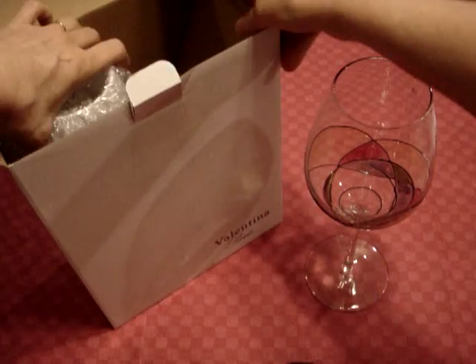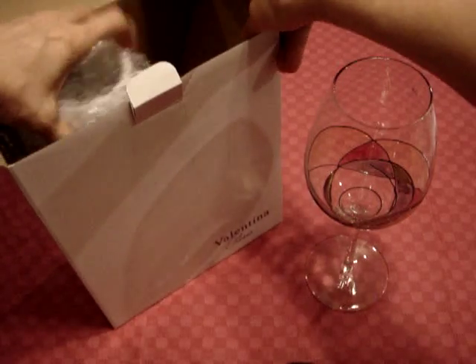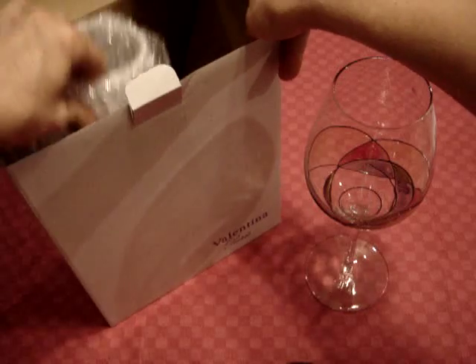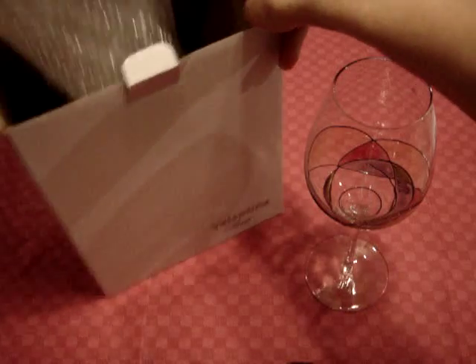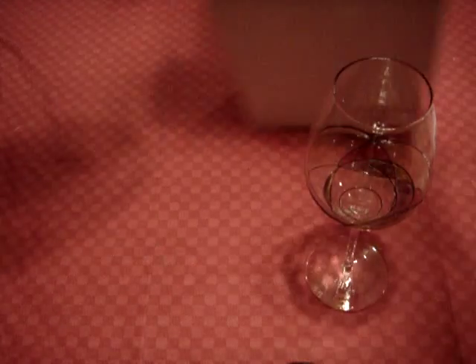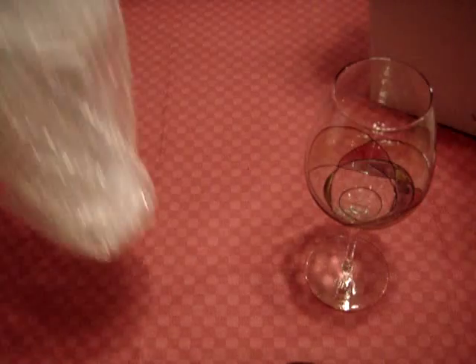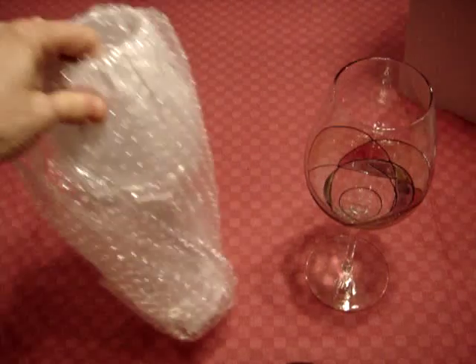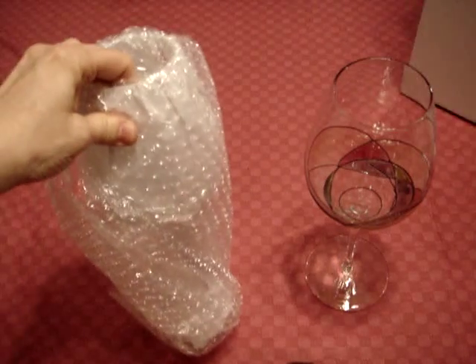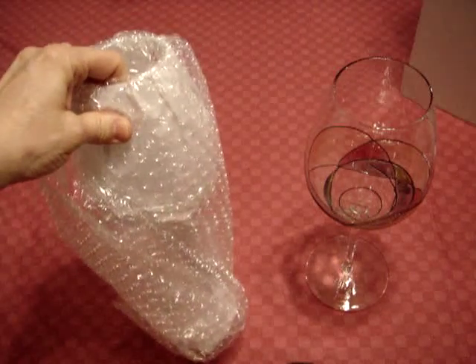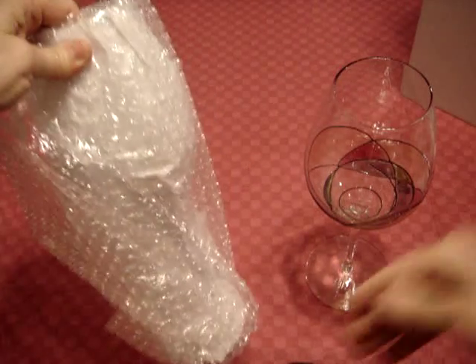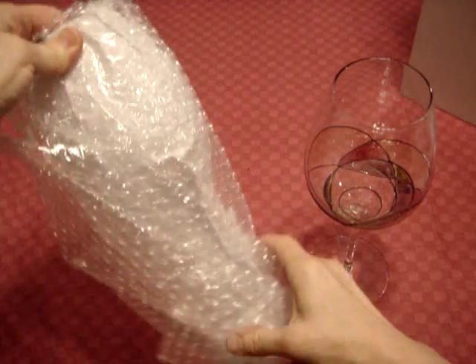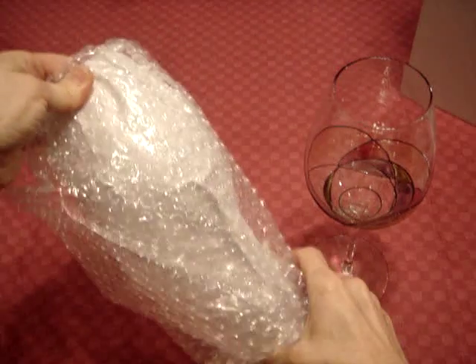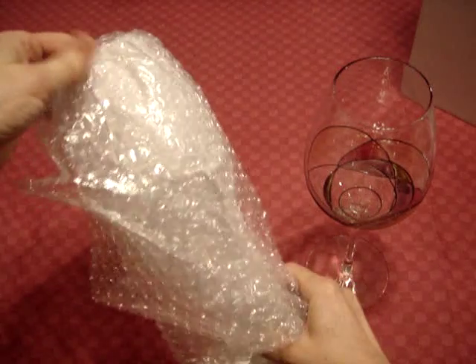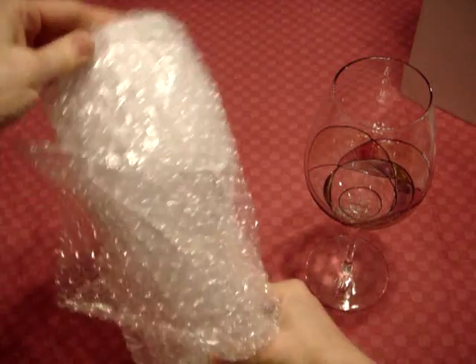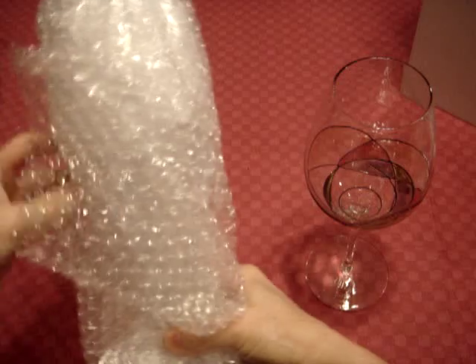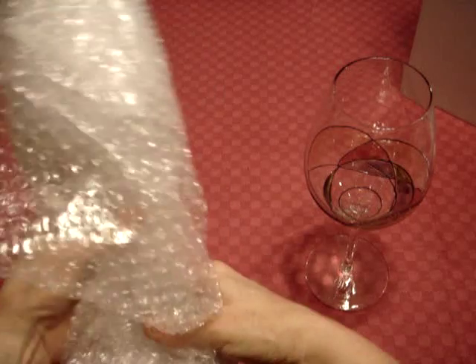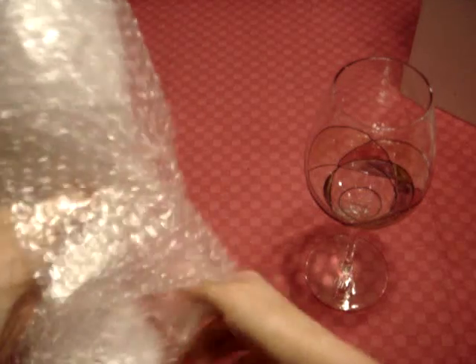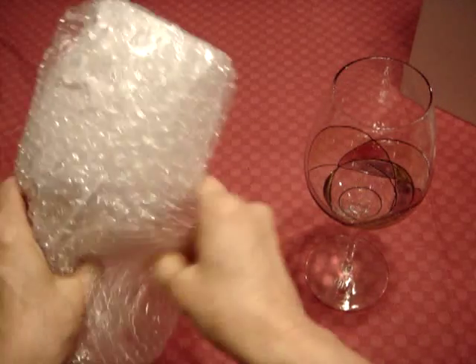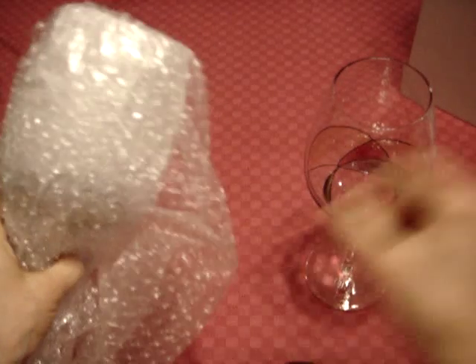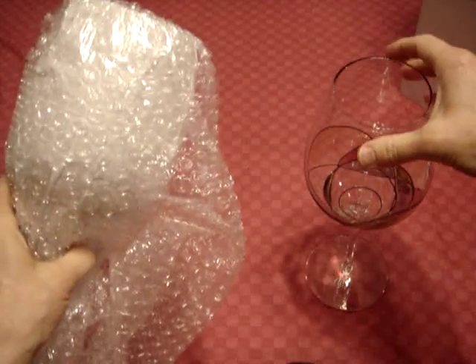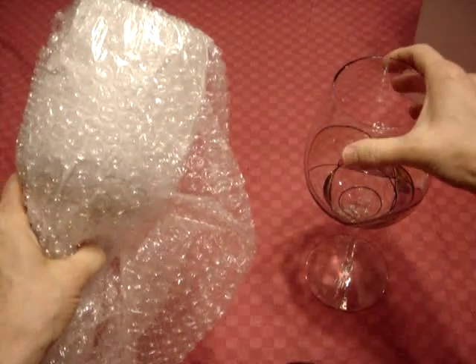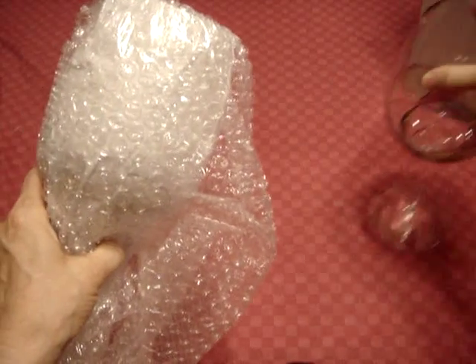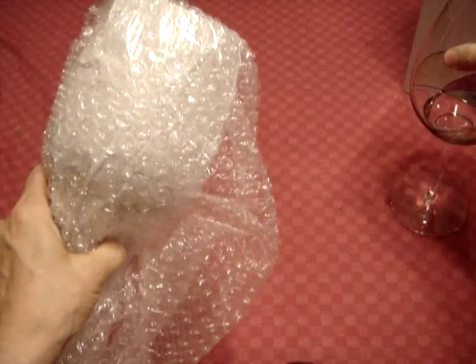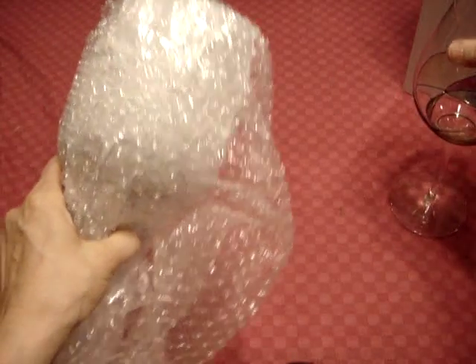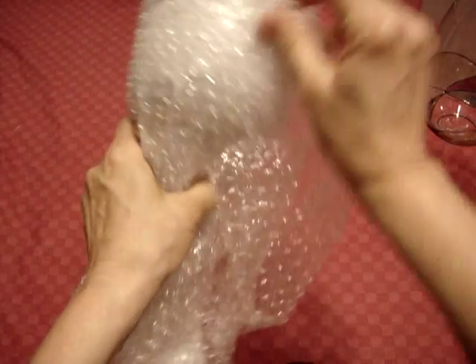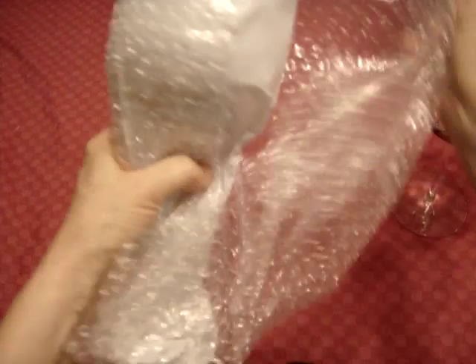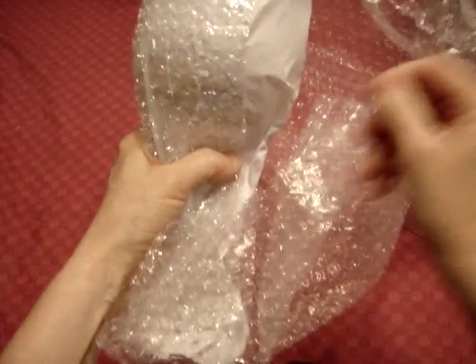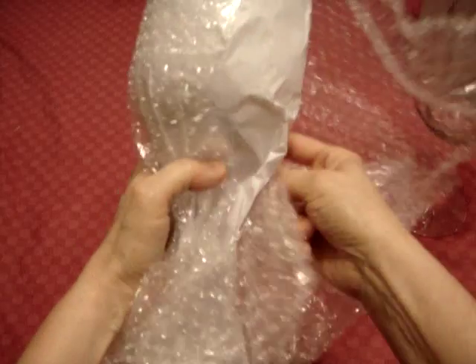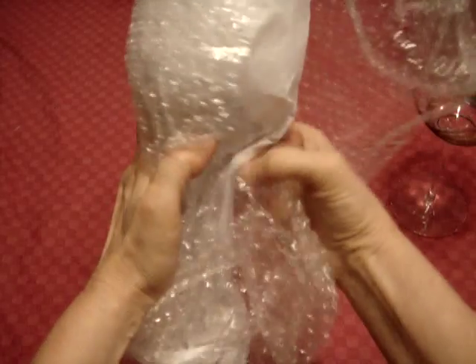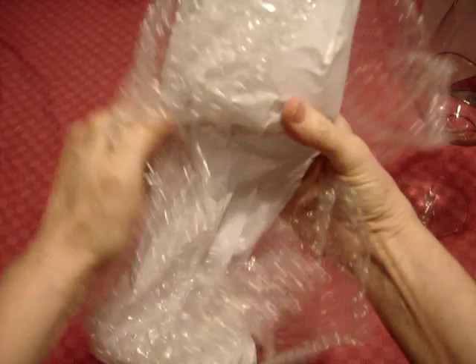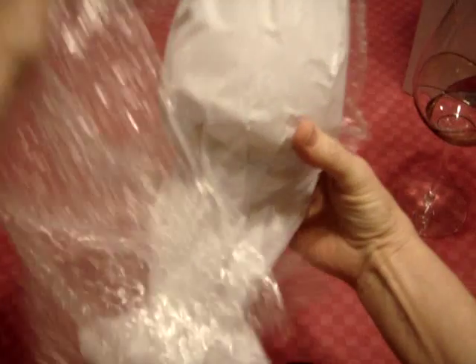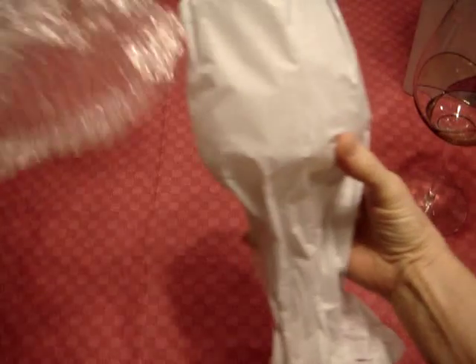When you open them, look very carefully packed. They arrived in mint condition. They've got bubble wrap all around them. And they have the paper underneath.